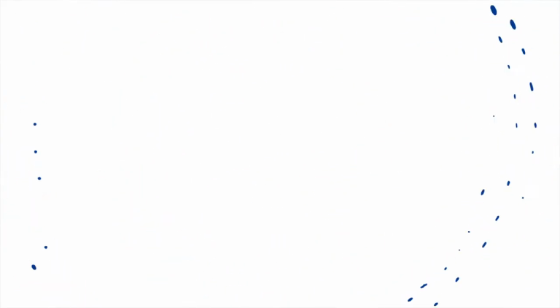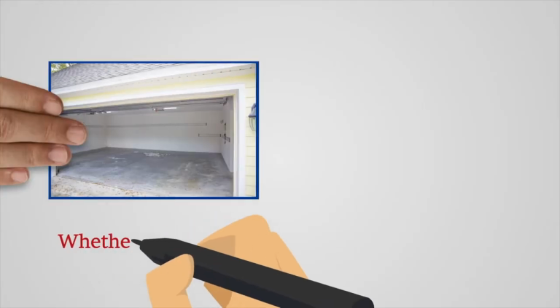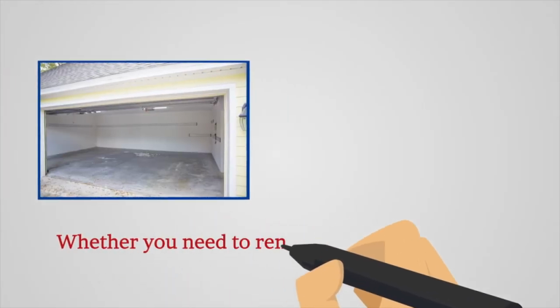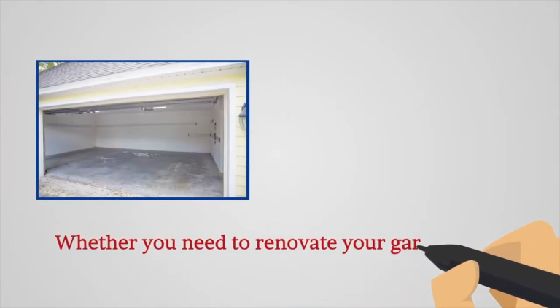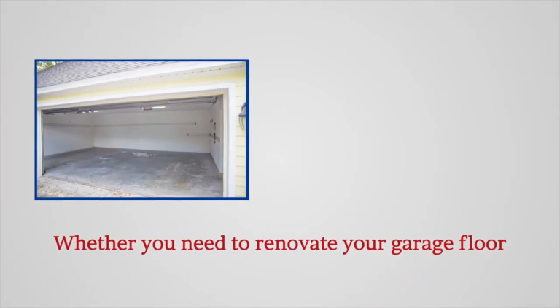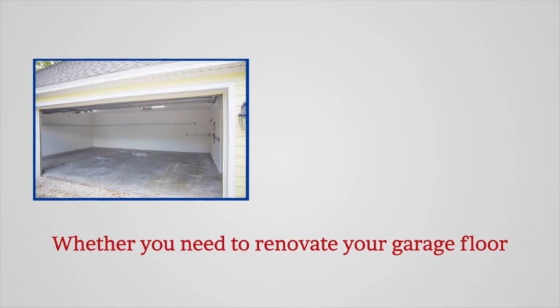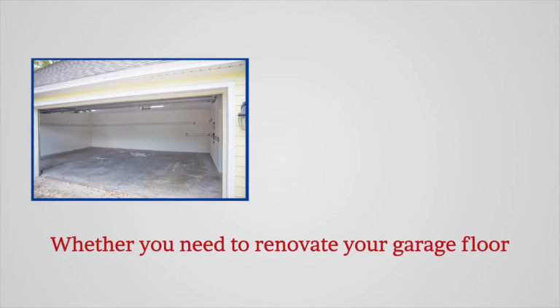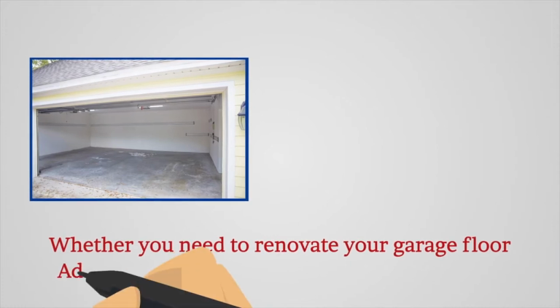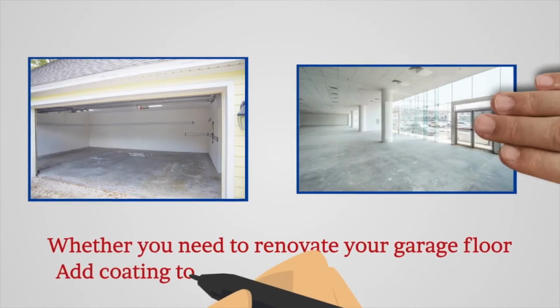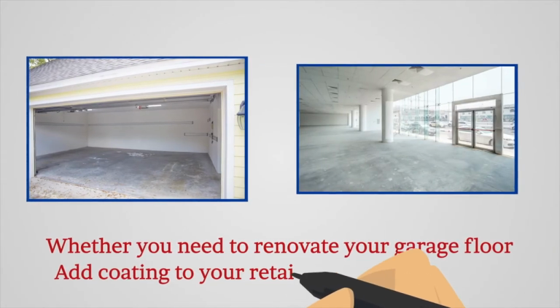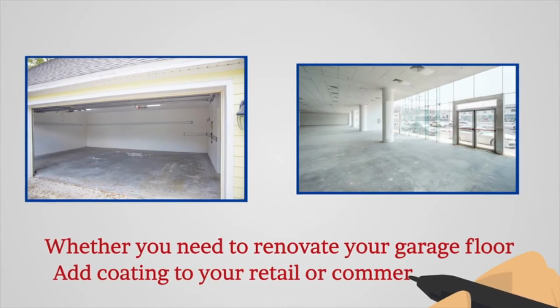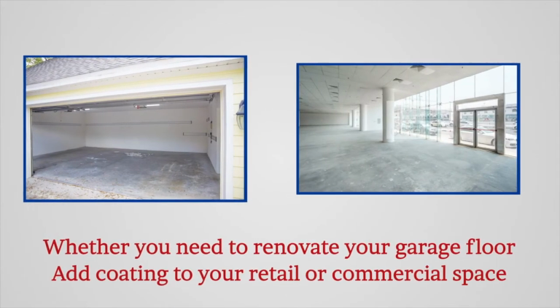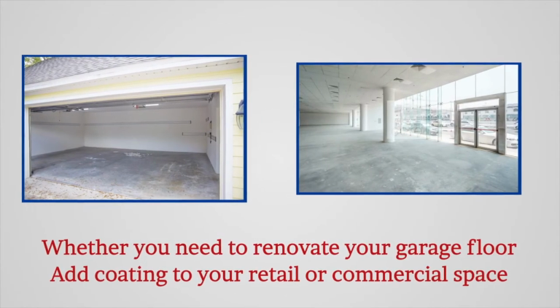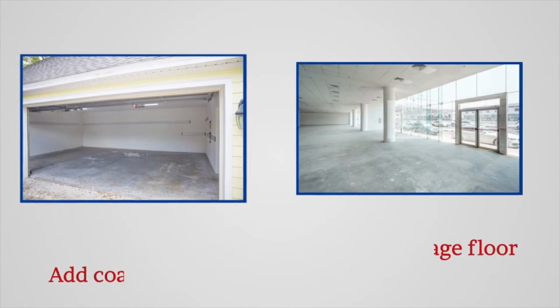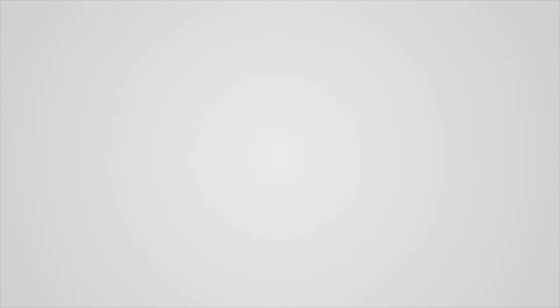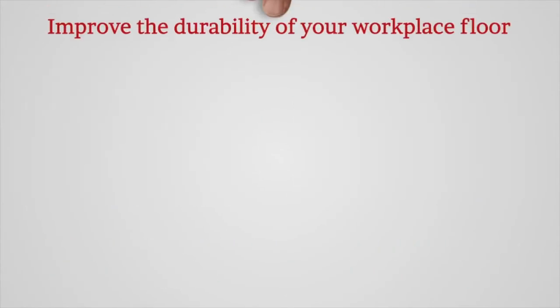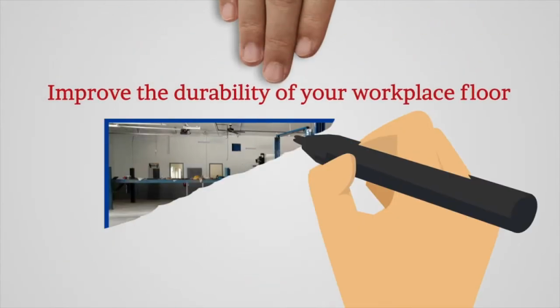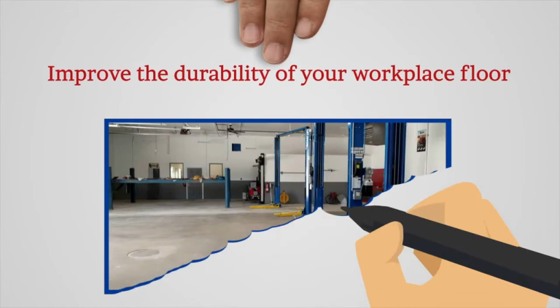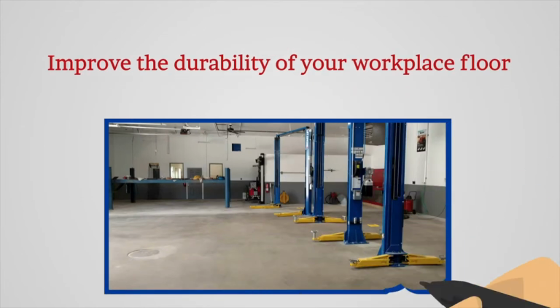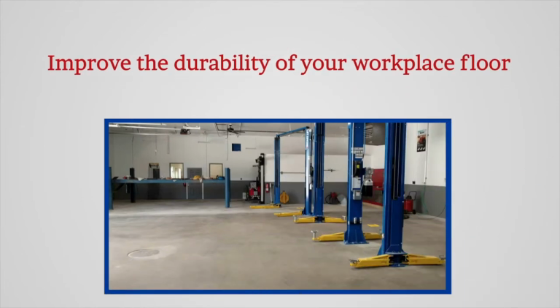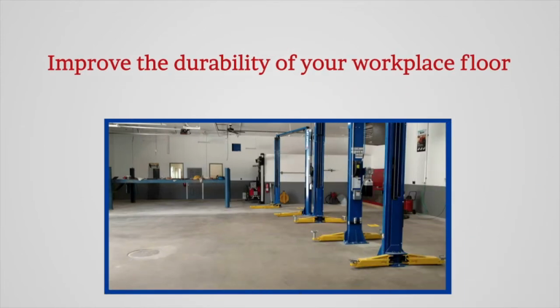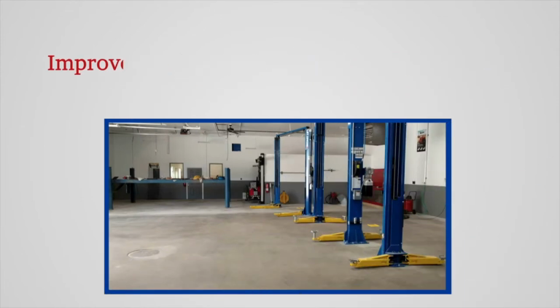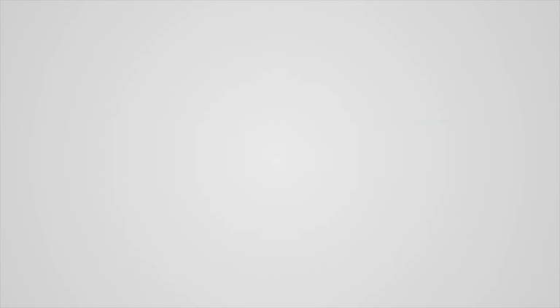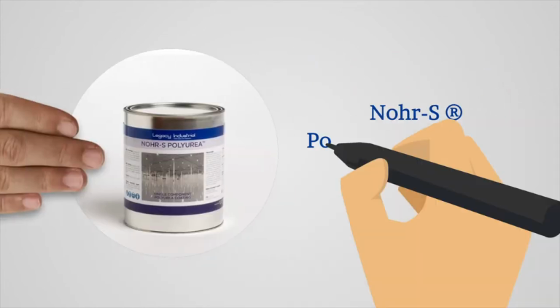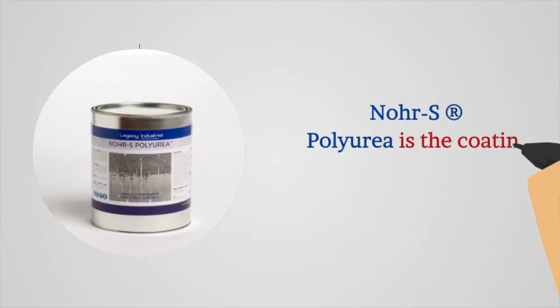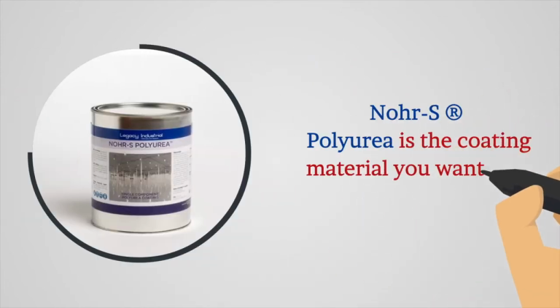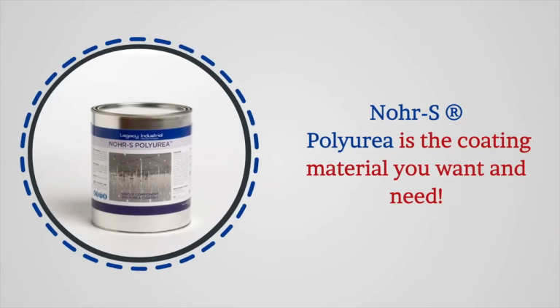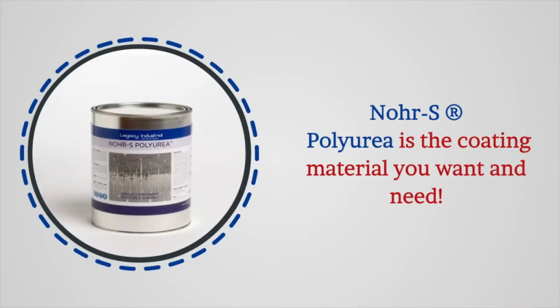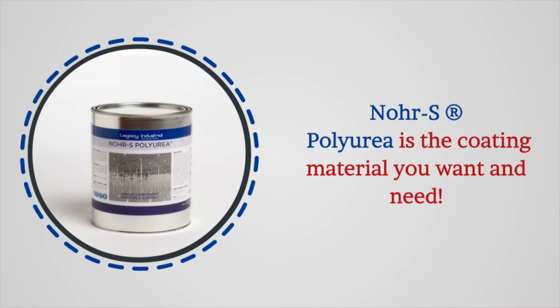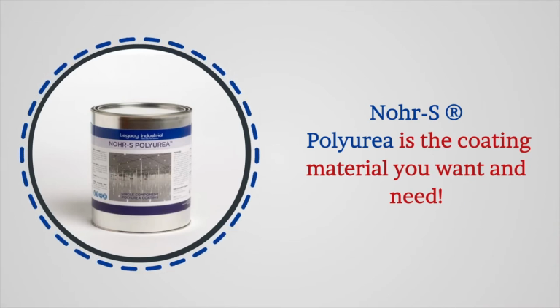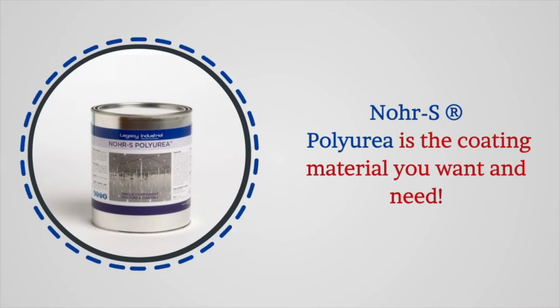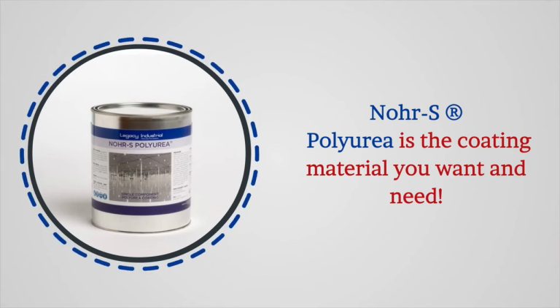Whether you need to renovate your garage floor, add coating to your retail or commercial space, or improve the durability of your workplace floor, NORAS polyurea is the coating material you want and need.